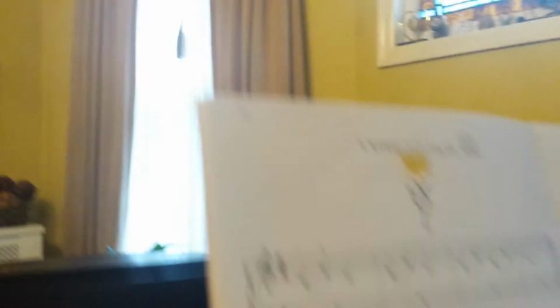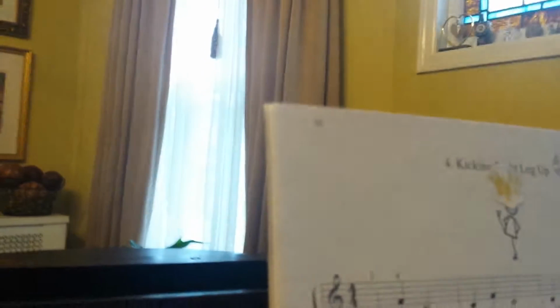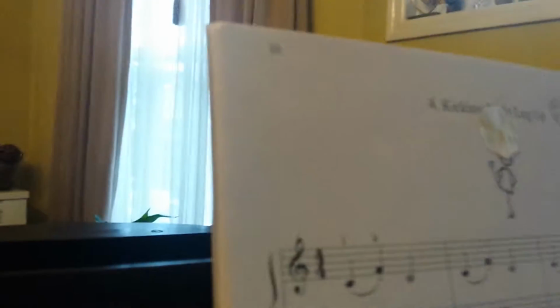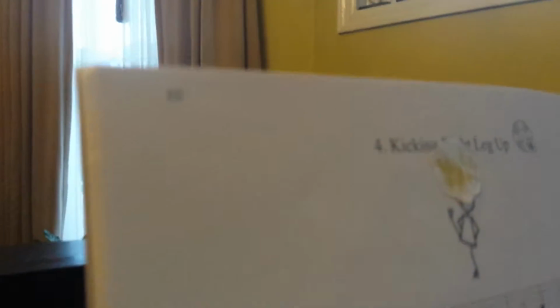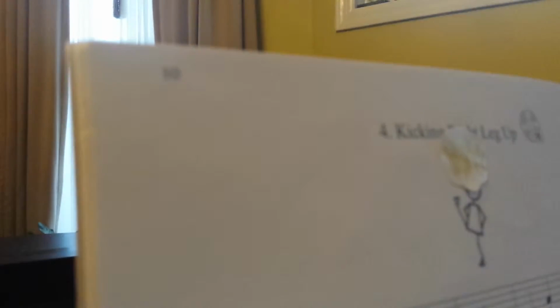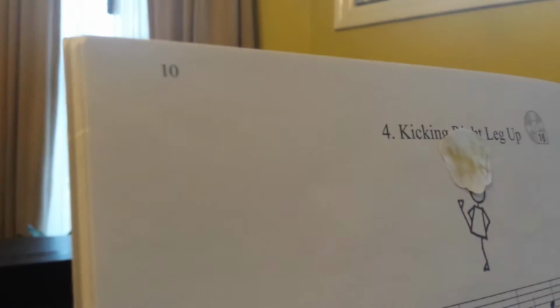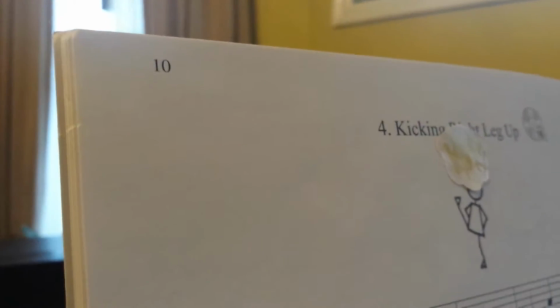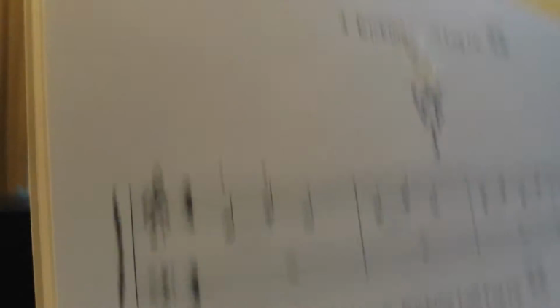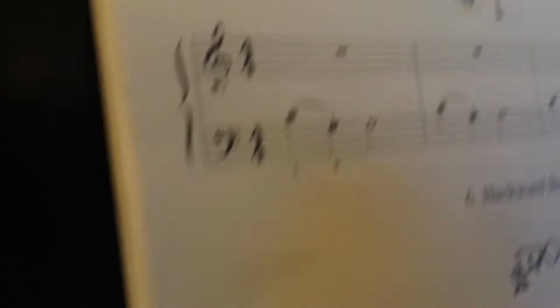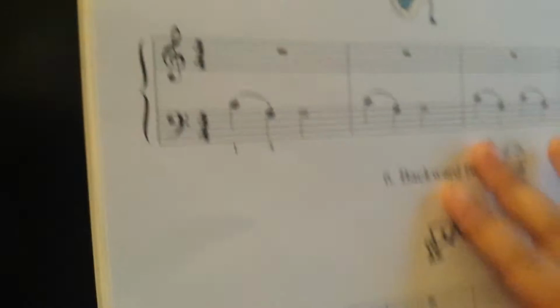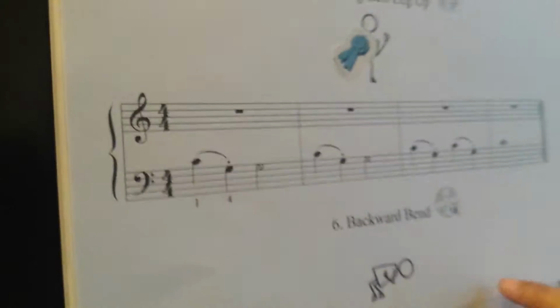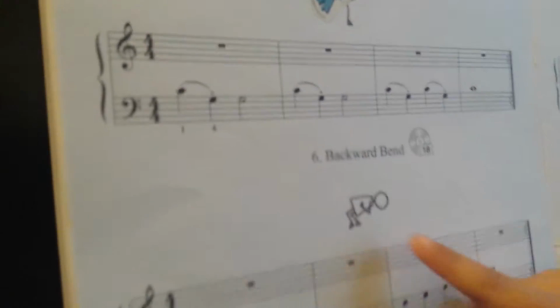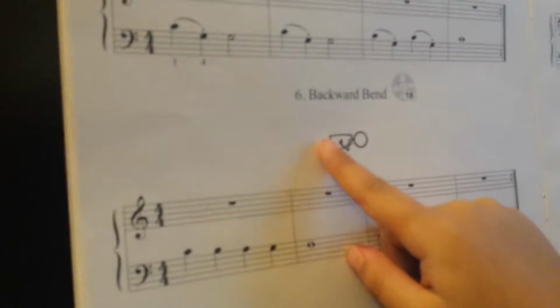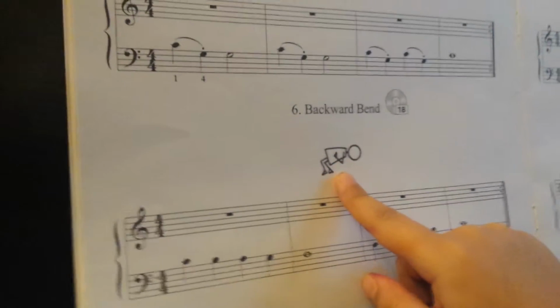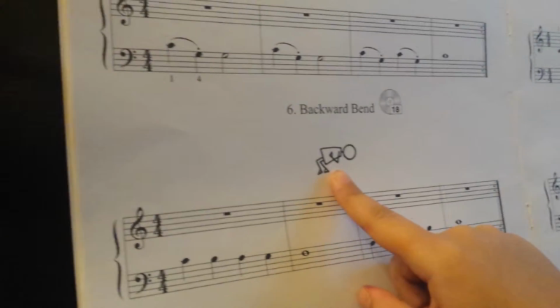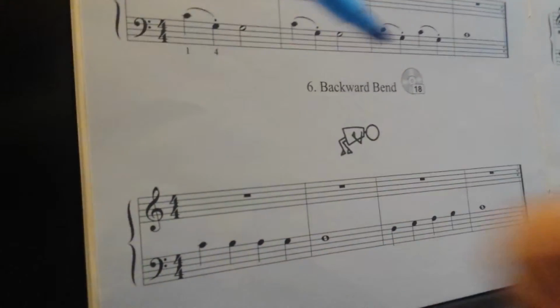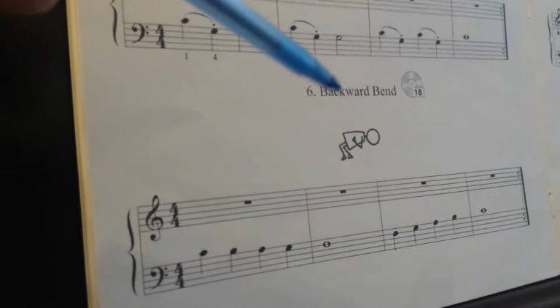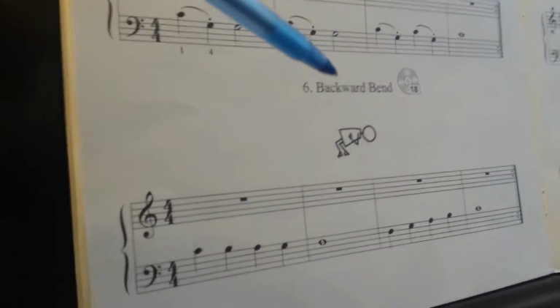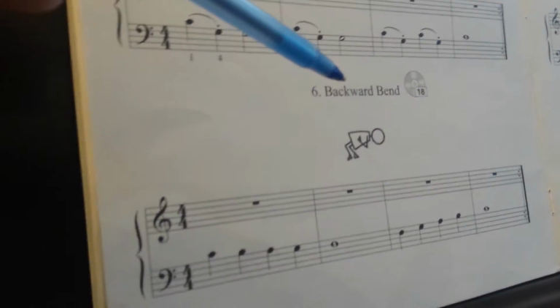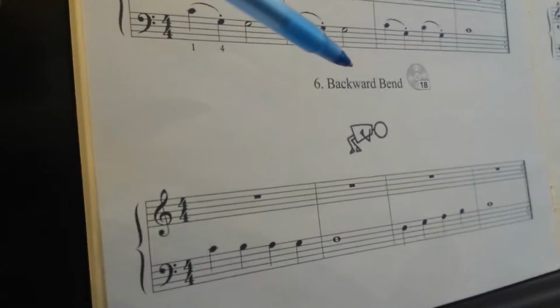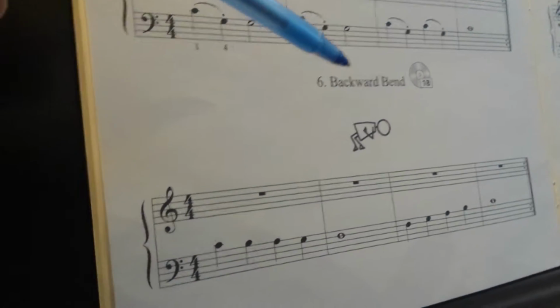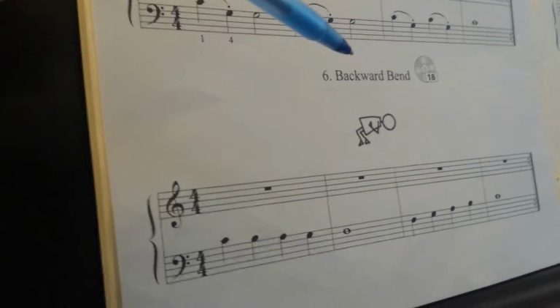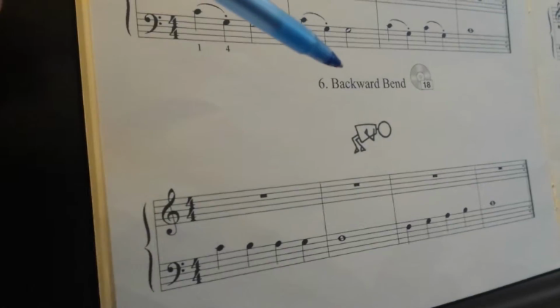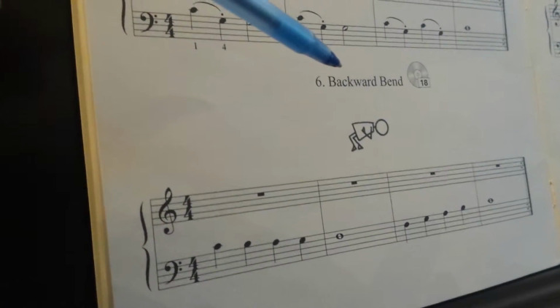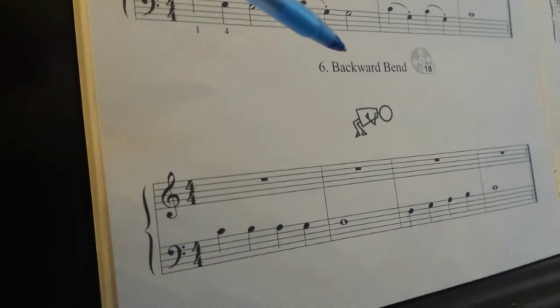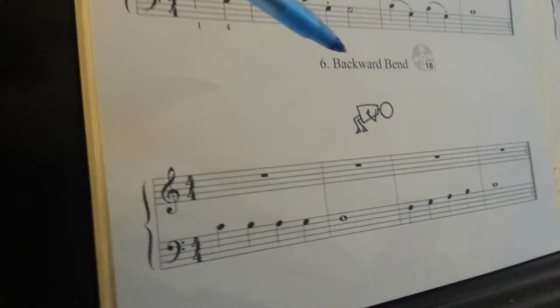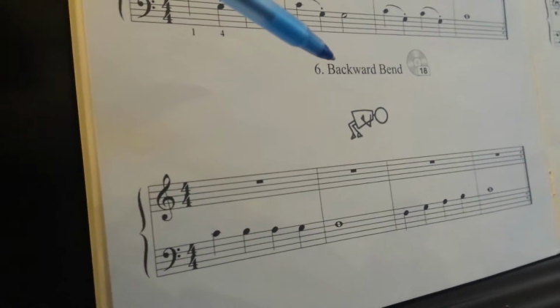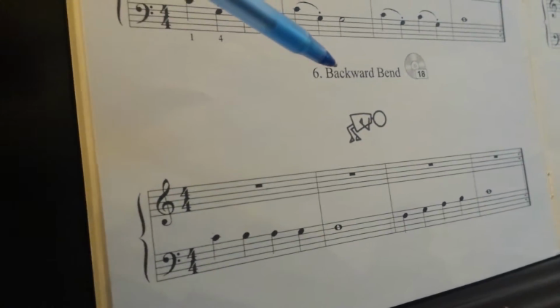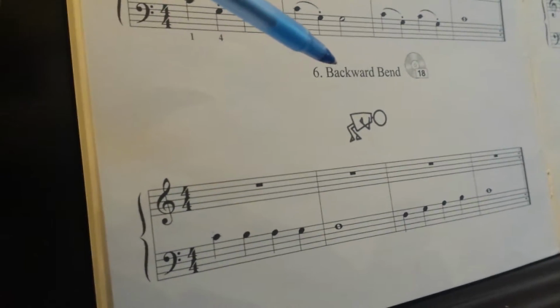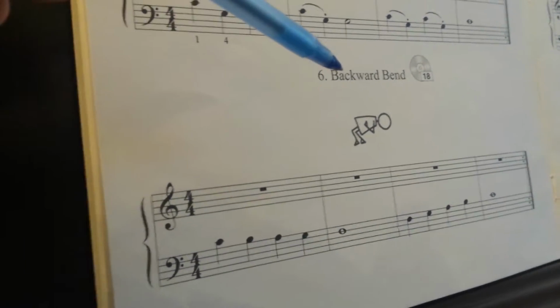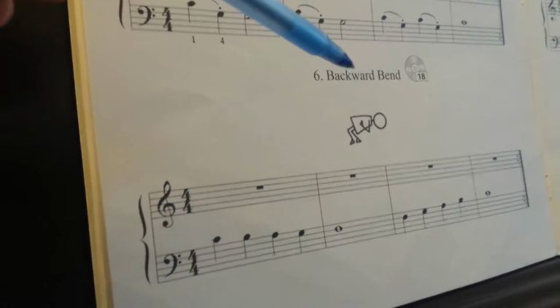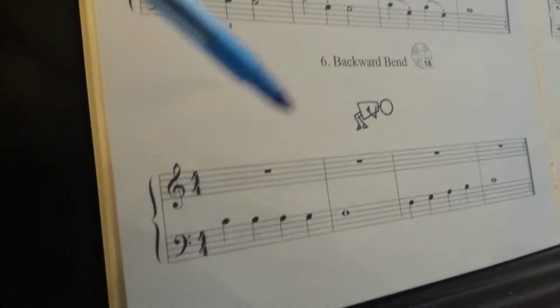Page 10, number — what number exercise is this? Six! And what's the name of it? Do you remember the name of it? I'm bending backwards. Backward bend. Very good.